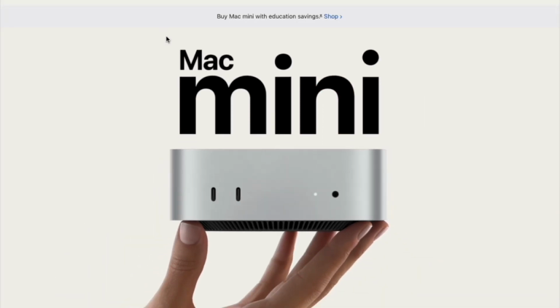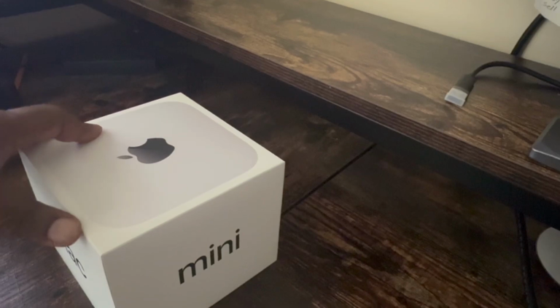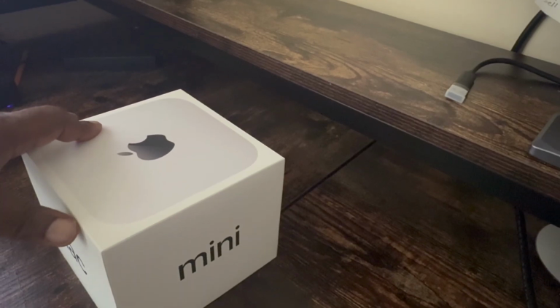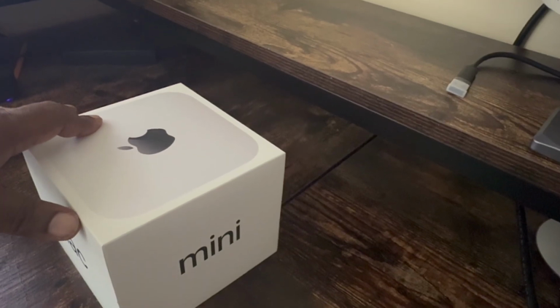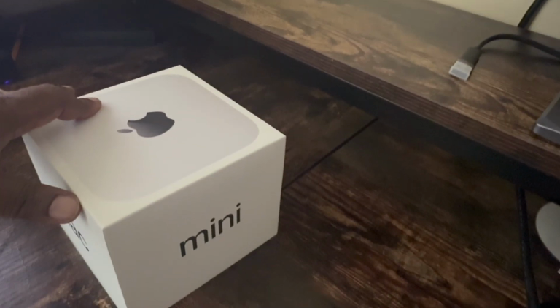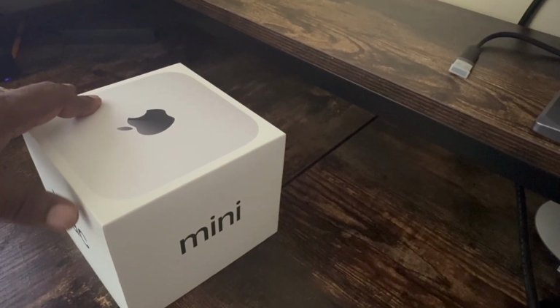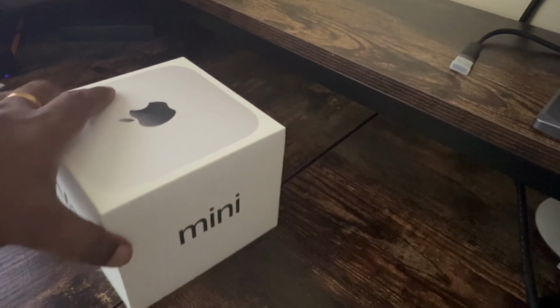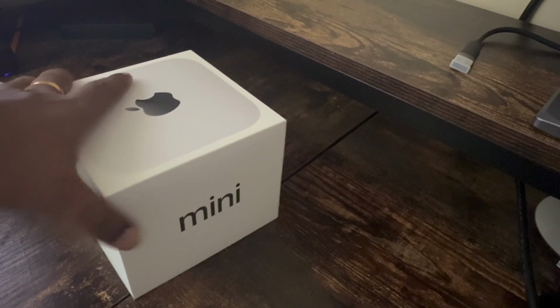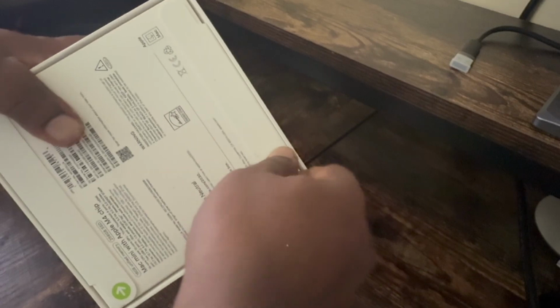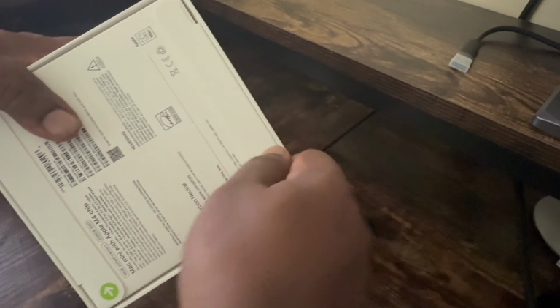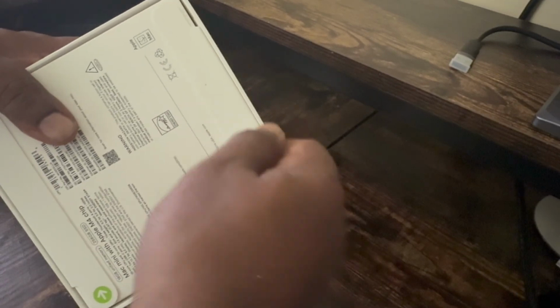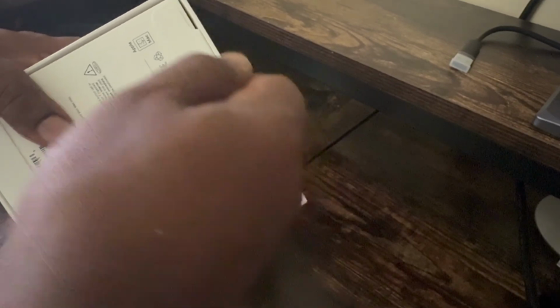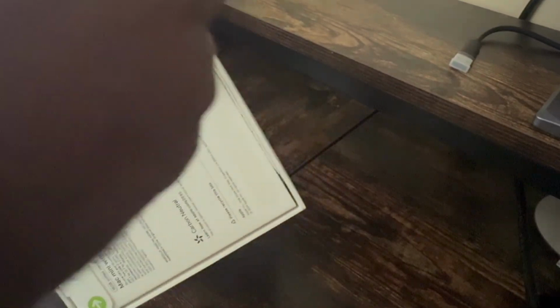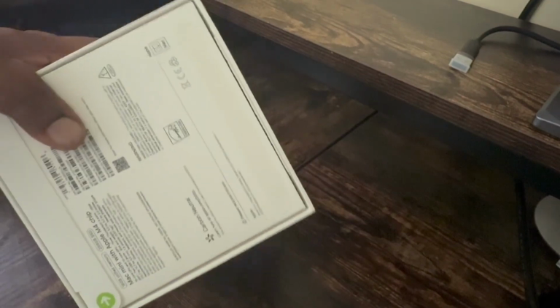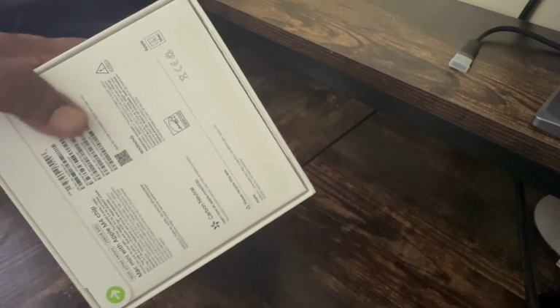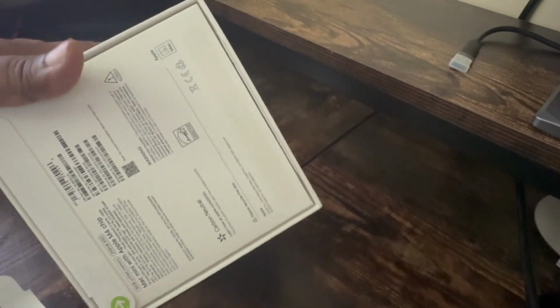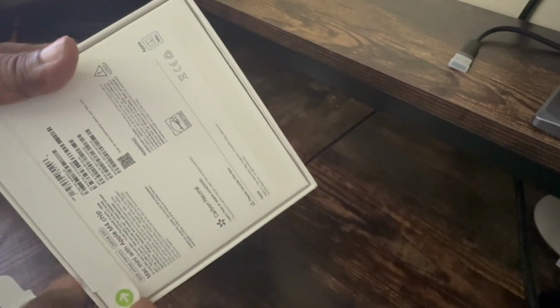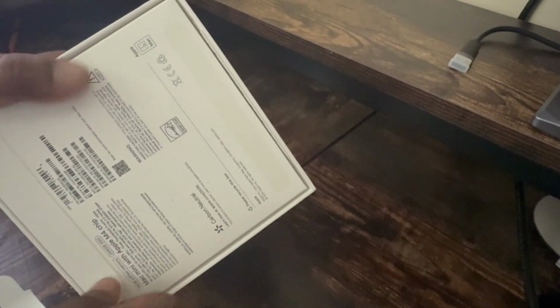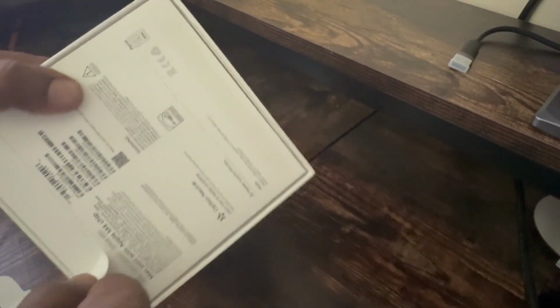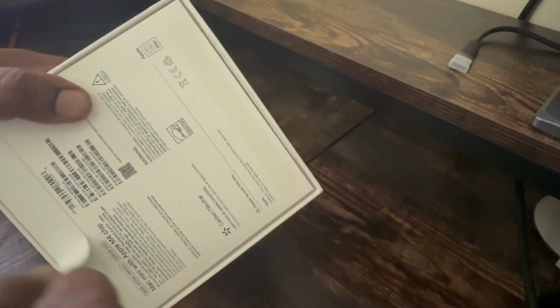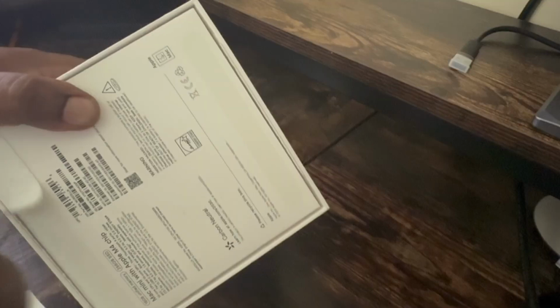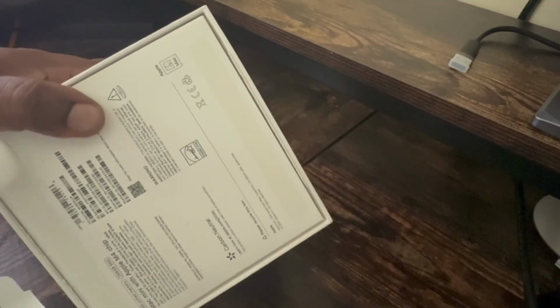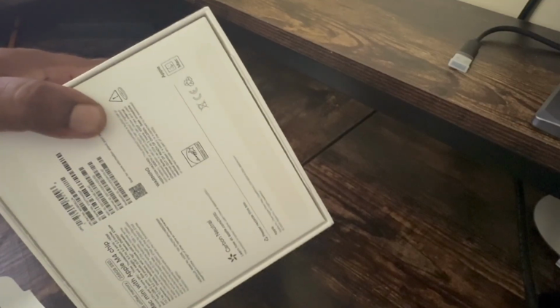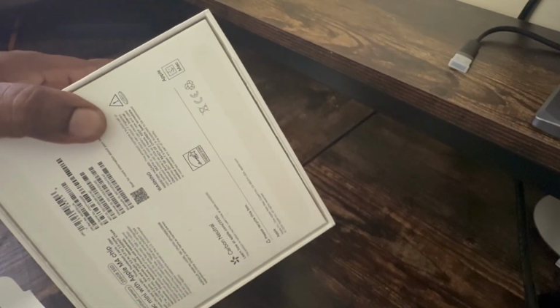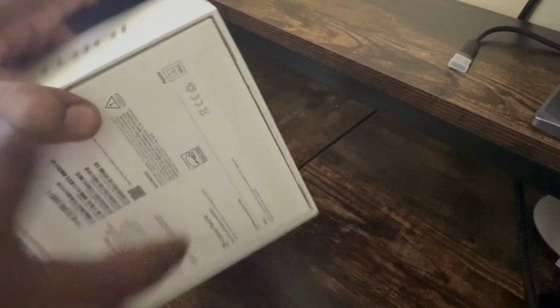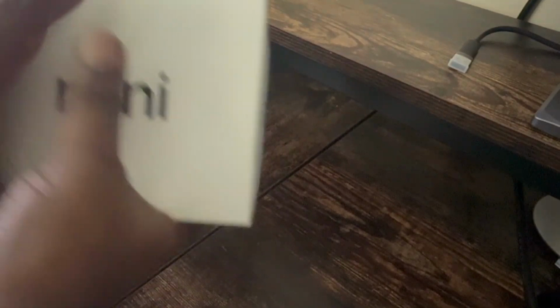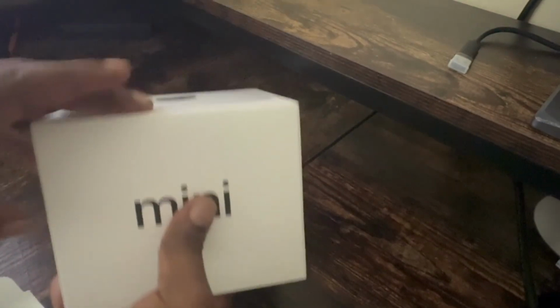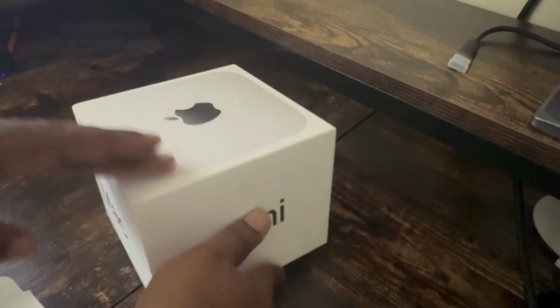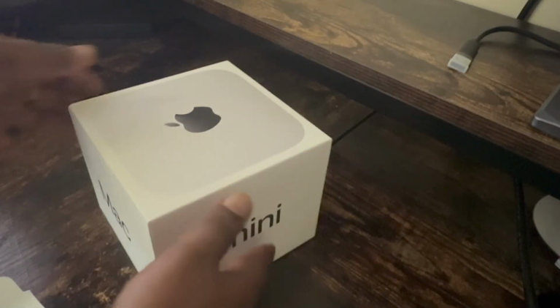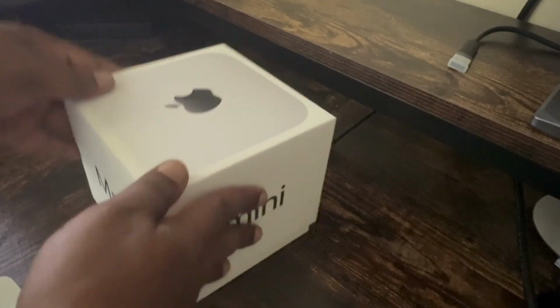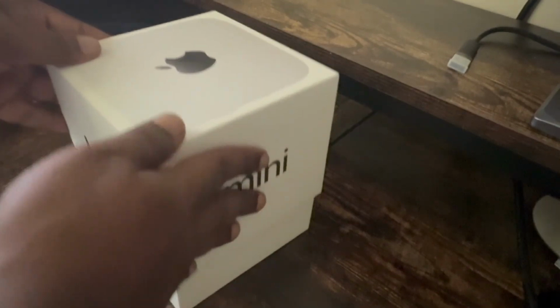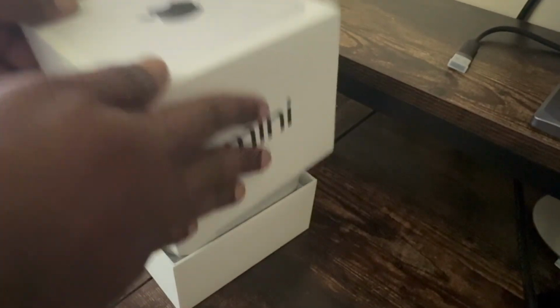Let's crack open the new M4 Mac Mini. This is the base model with 256 gigabytes of storage, a 10-core CPU, and 16 gigabytes of memory. Apple gives you the option to customize storage up to 2 terabytes, but that upgrade alone costs an additional $800.